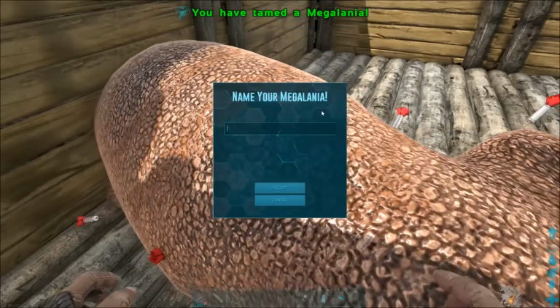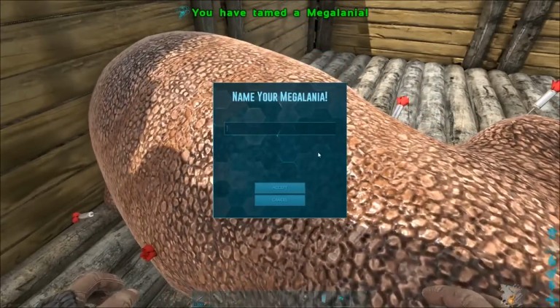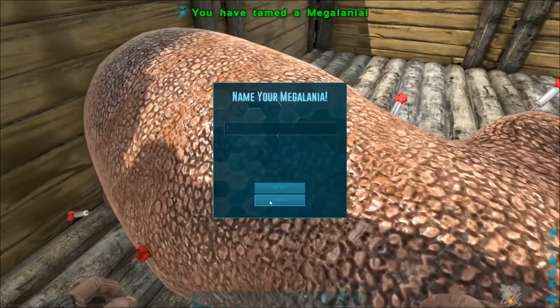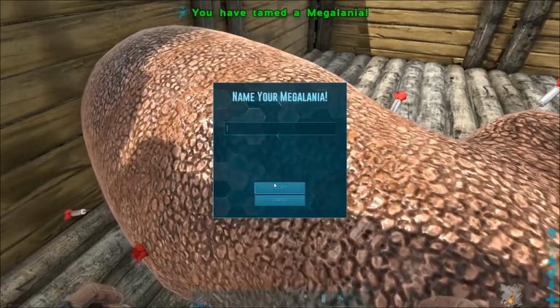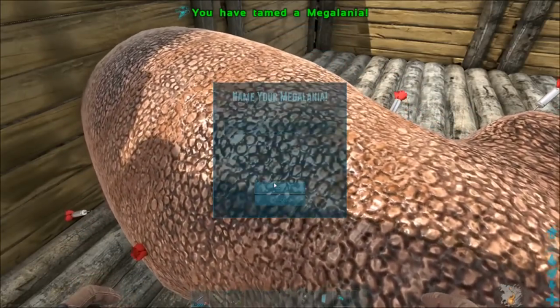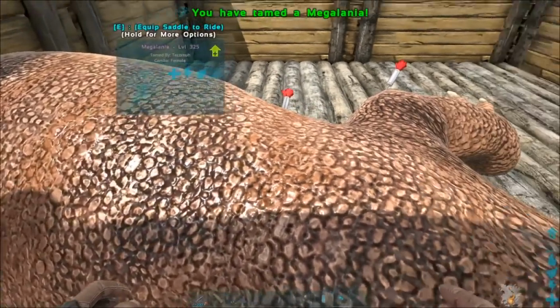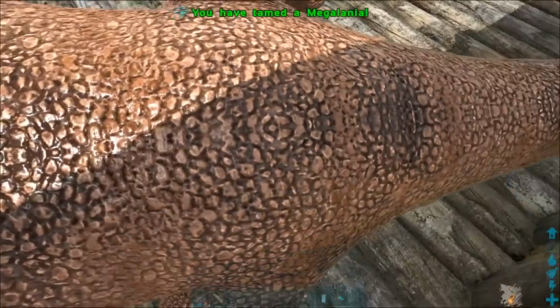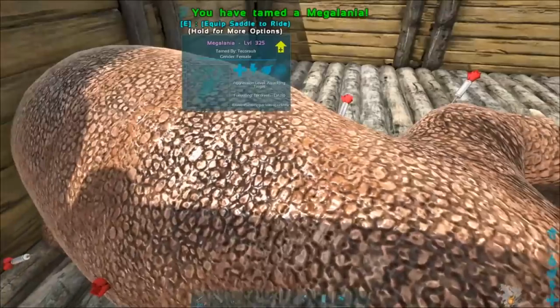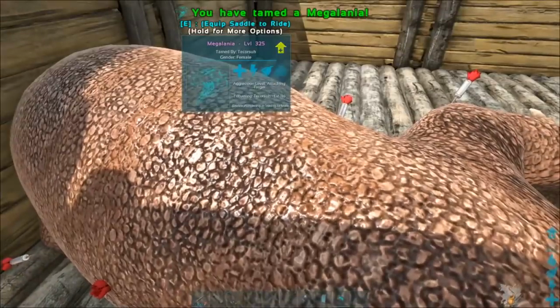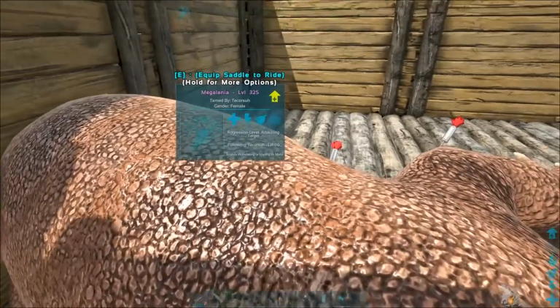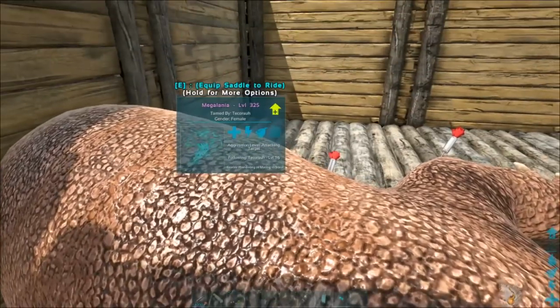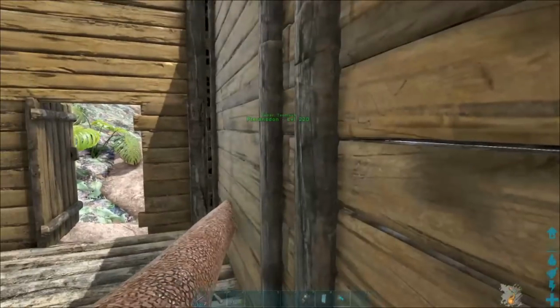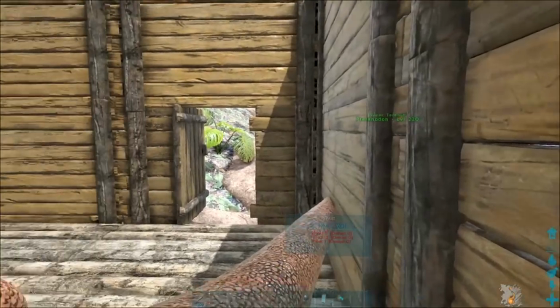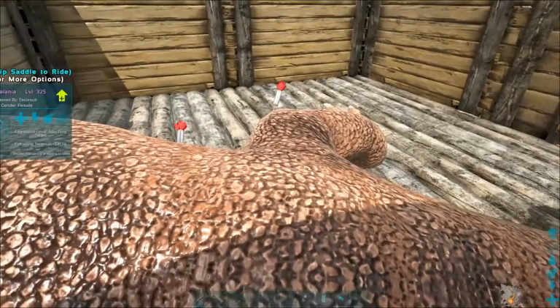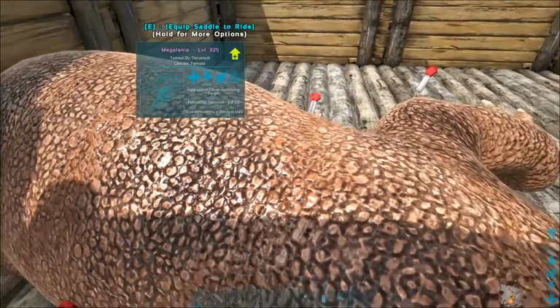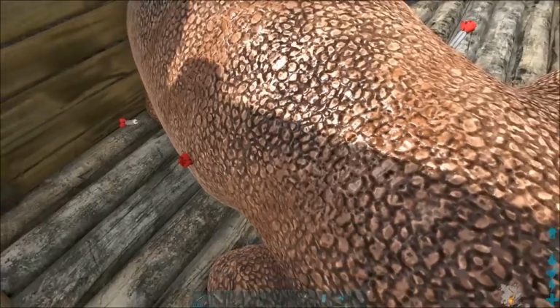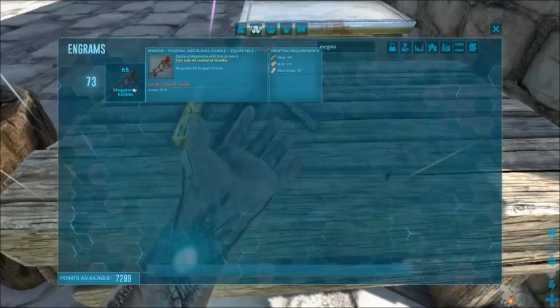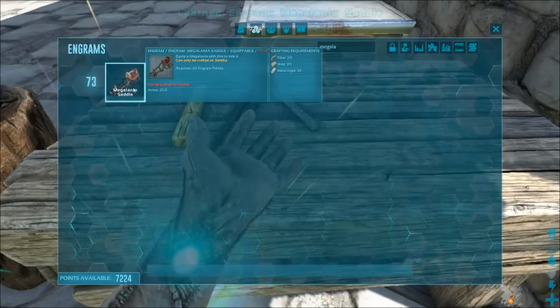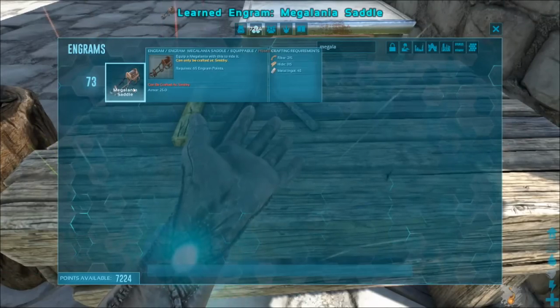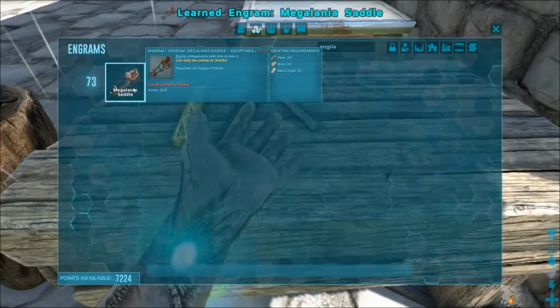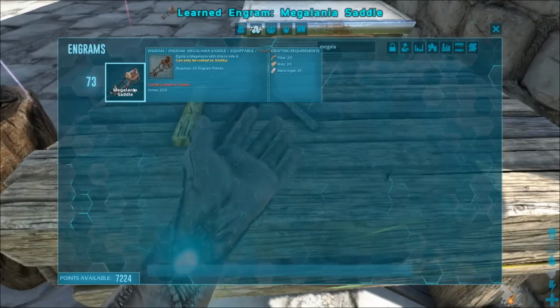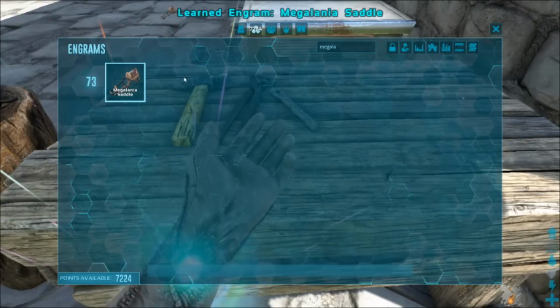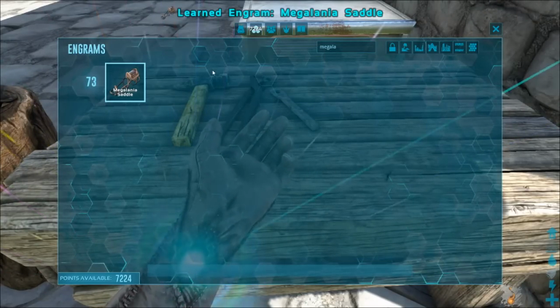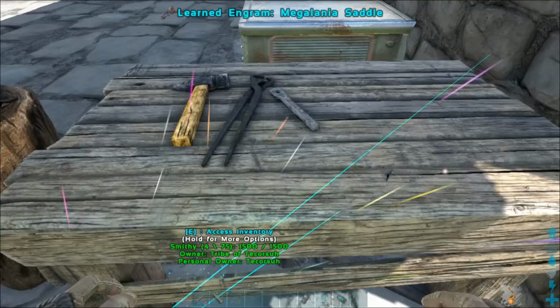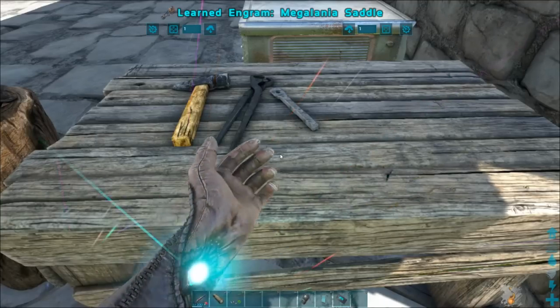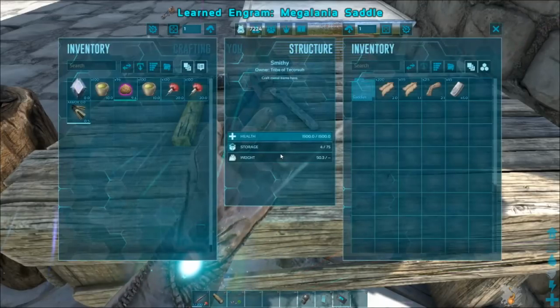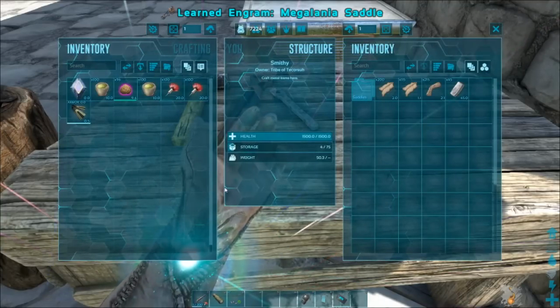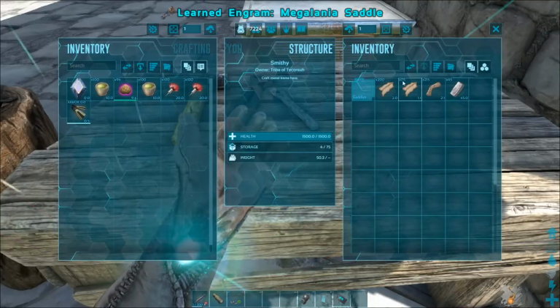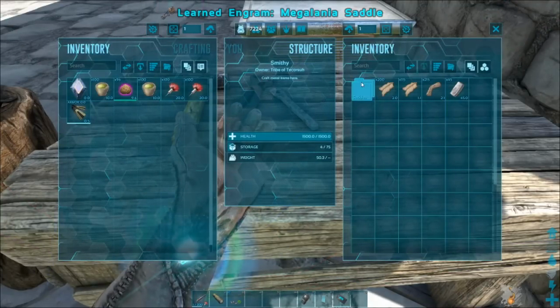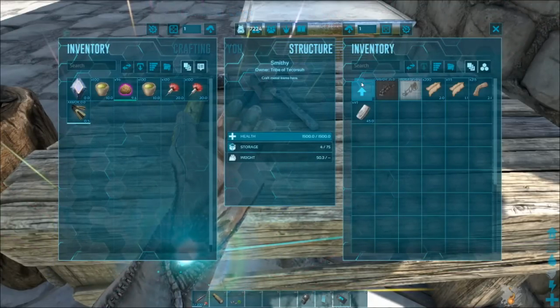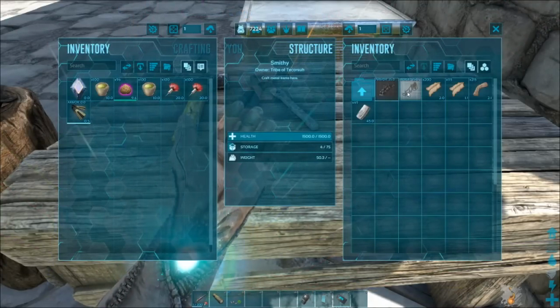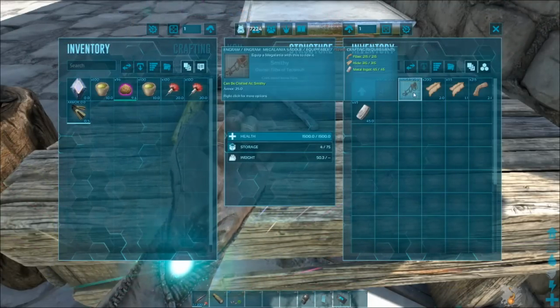If this video is helpful, make sure you like and share it — your support really helps out the channel. Now for the neat facts that I promised earlier. You can learn the megalonia saddle engram at level 73 and craft it in a smithy with hide, fiber, and metal ingots.